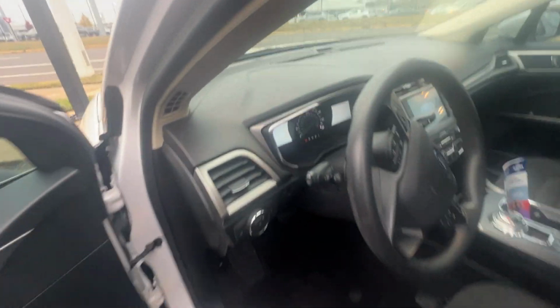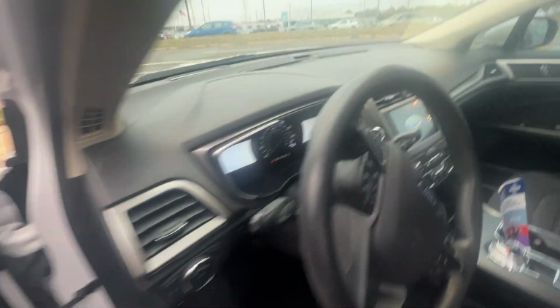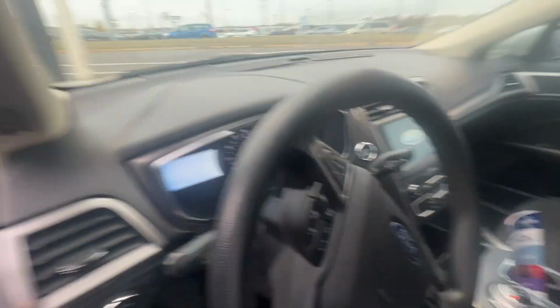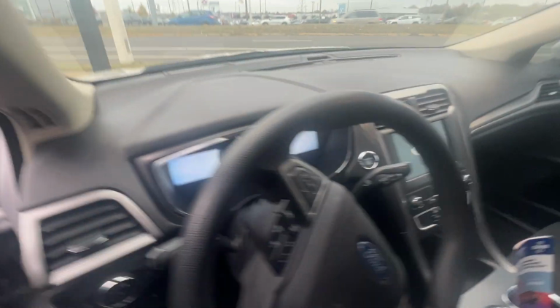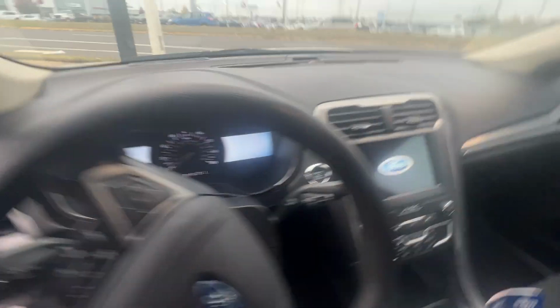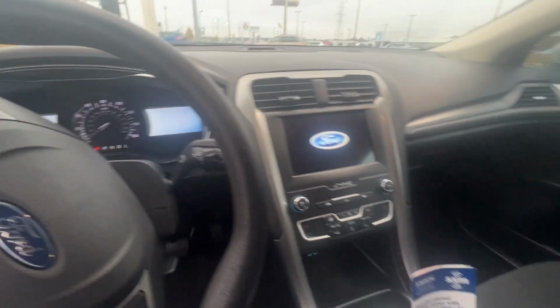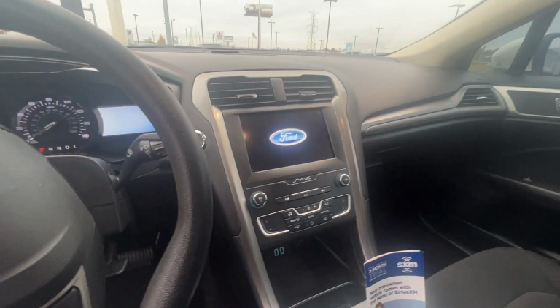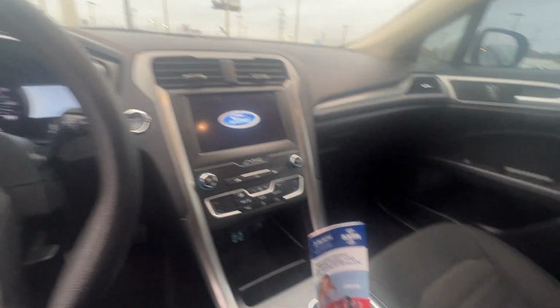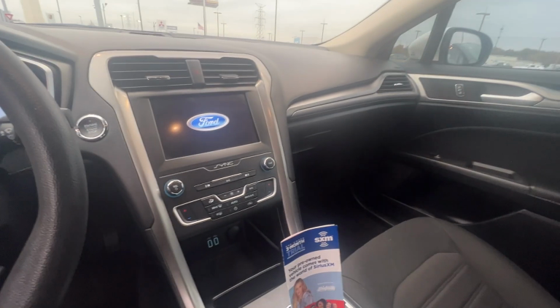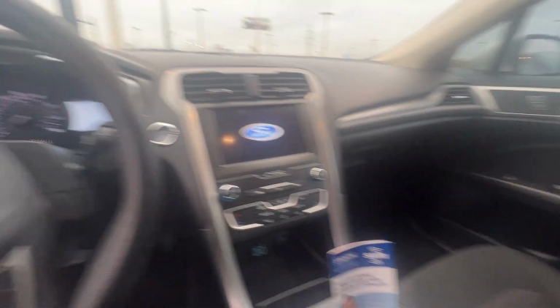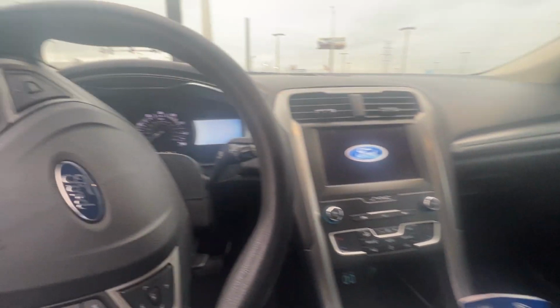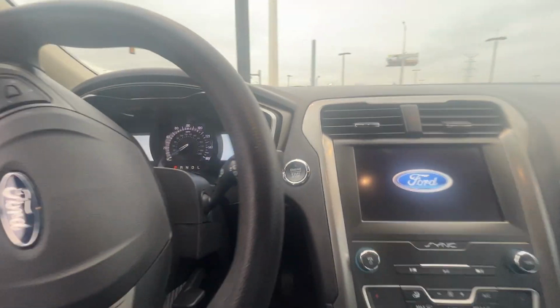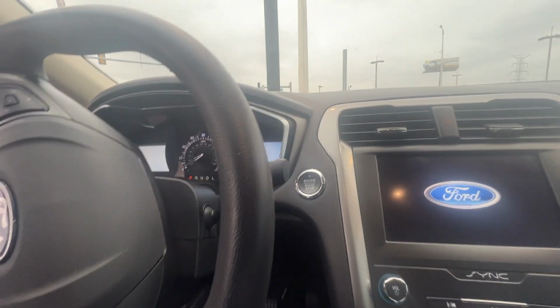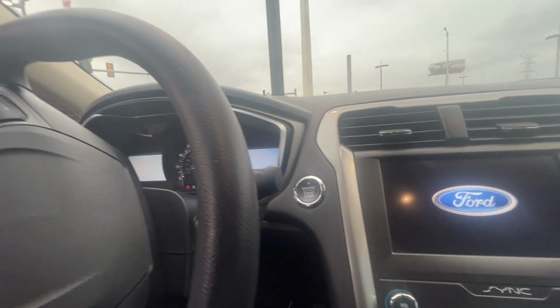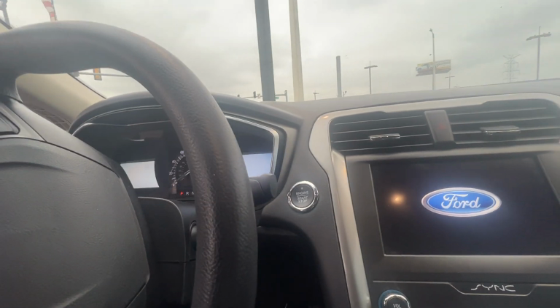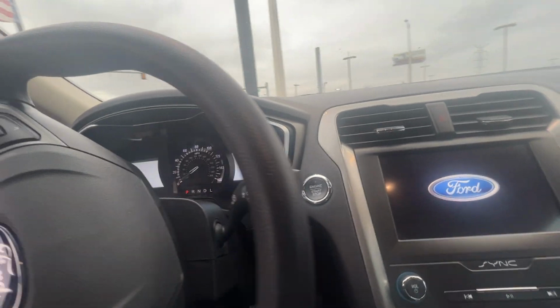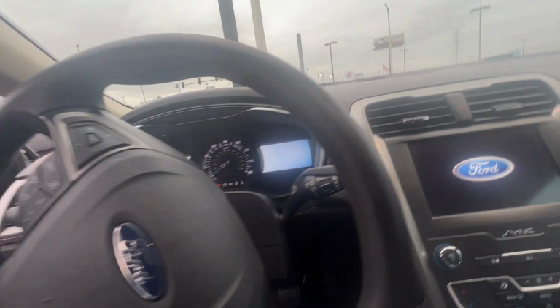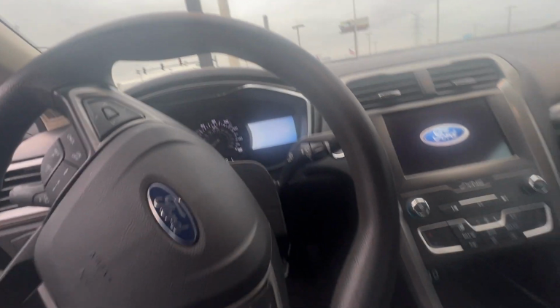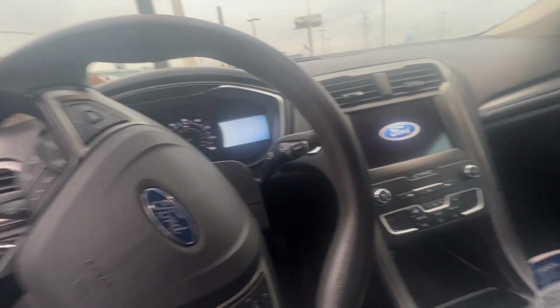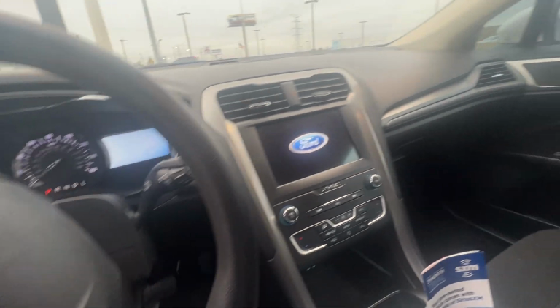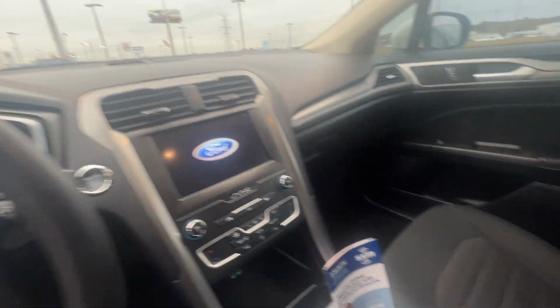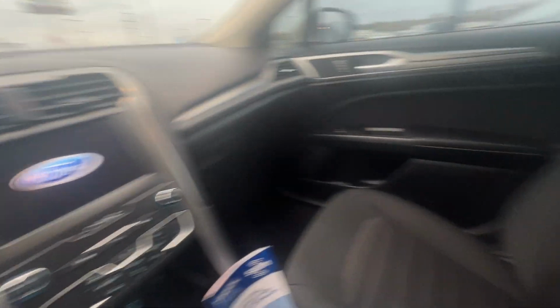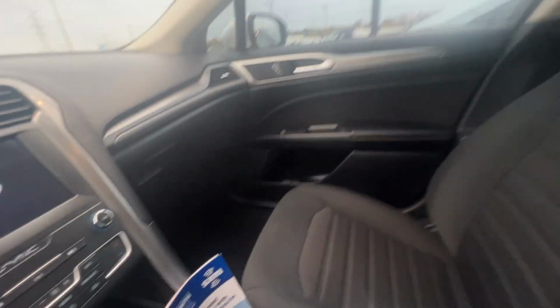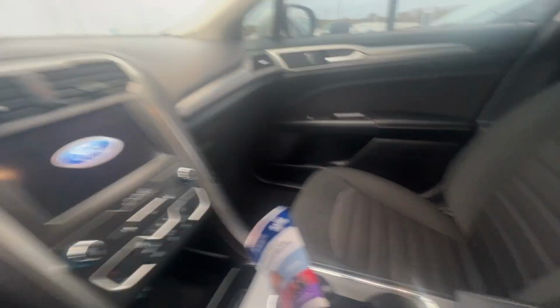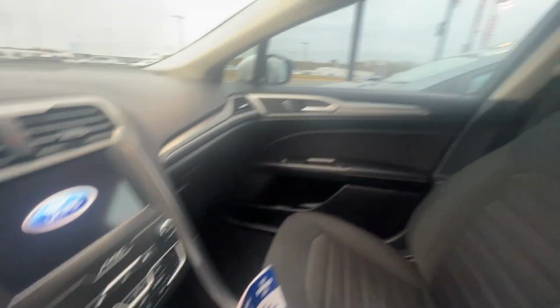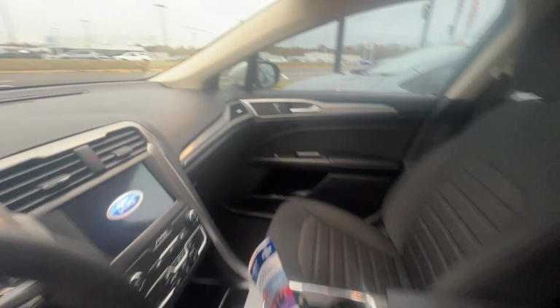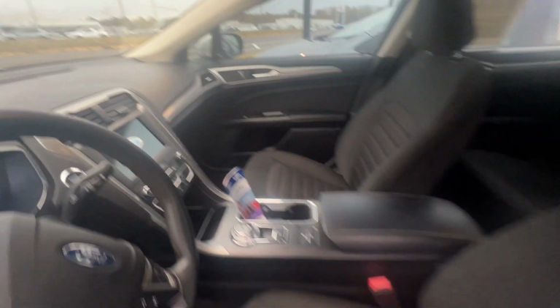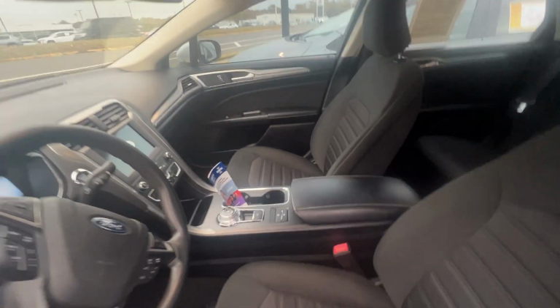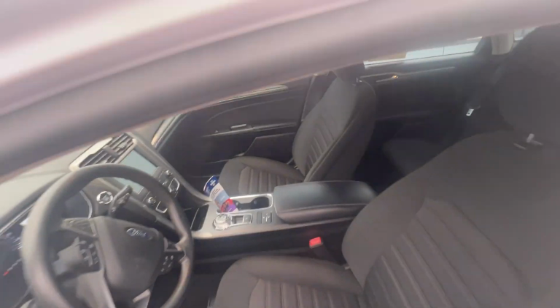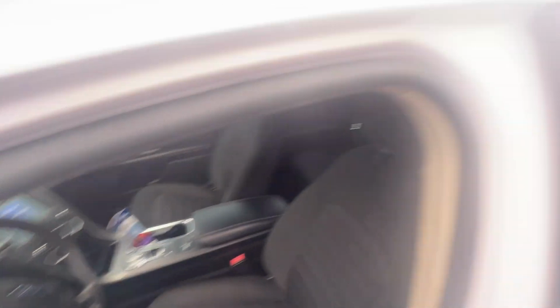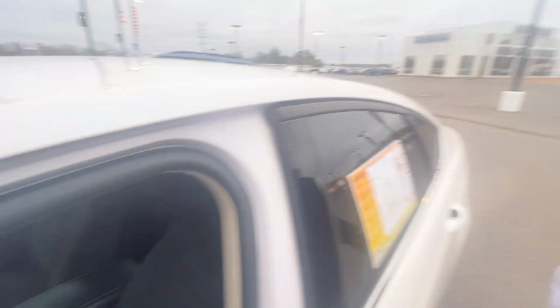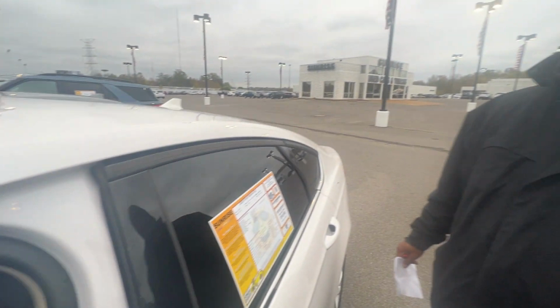Check out that radio screen, guys. This vehicle also has push-button start, cruise control, hands-free calling. Very nice vehicle, guys. Very clean.